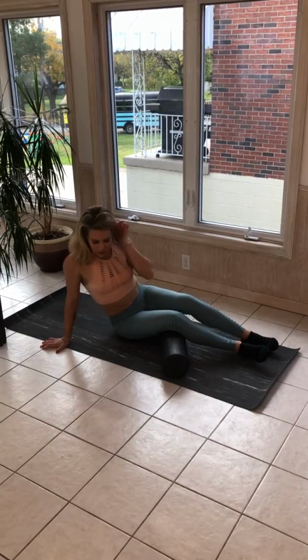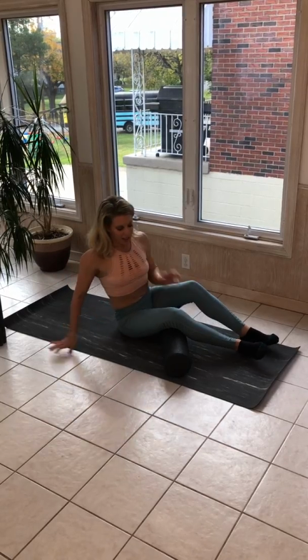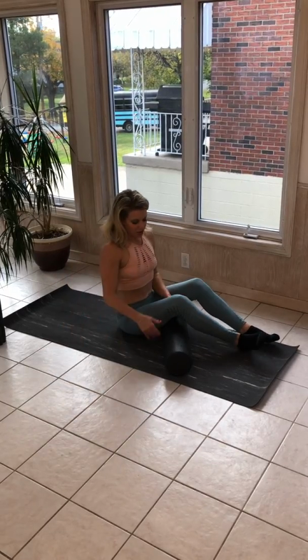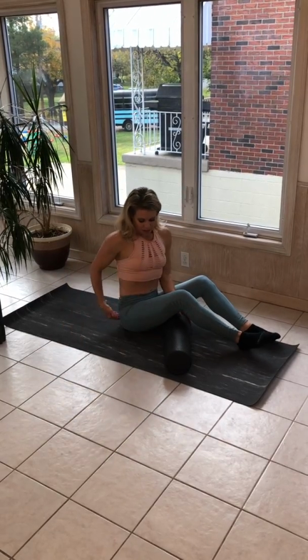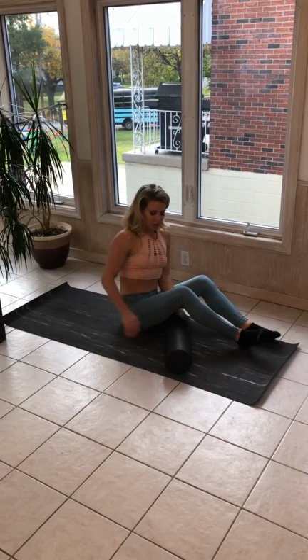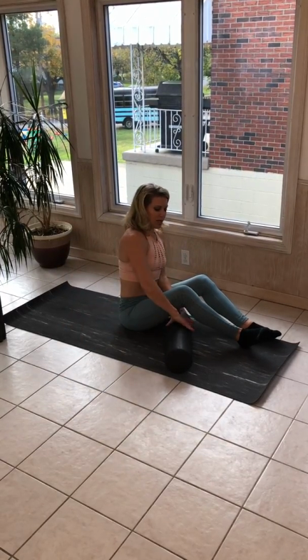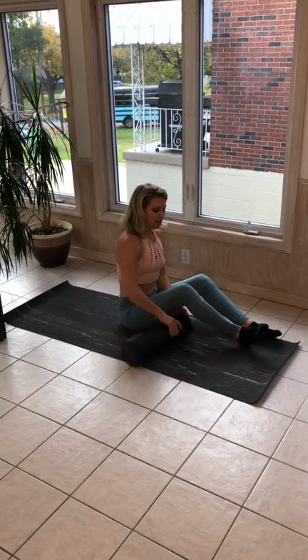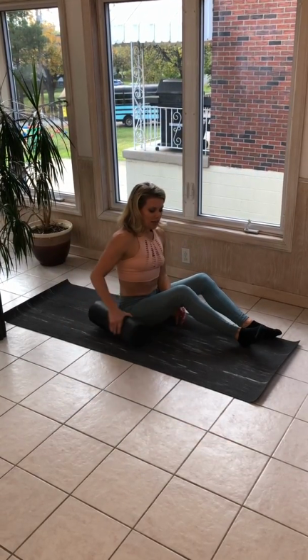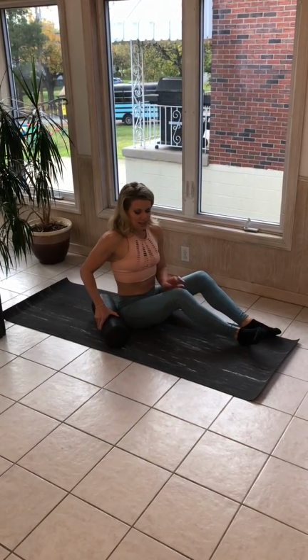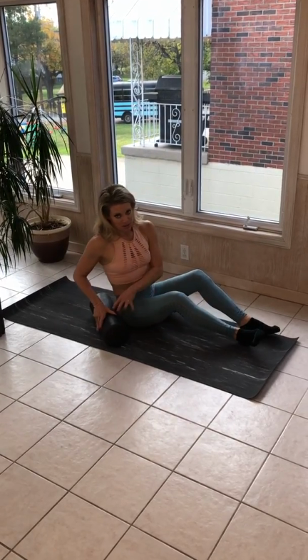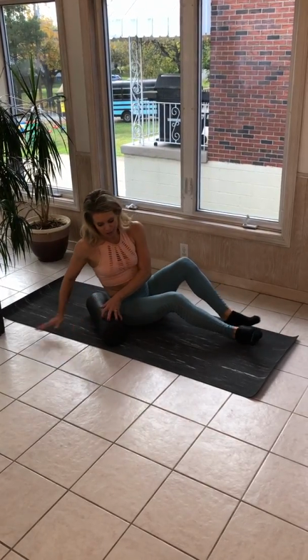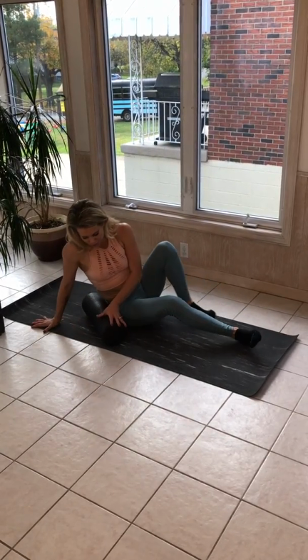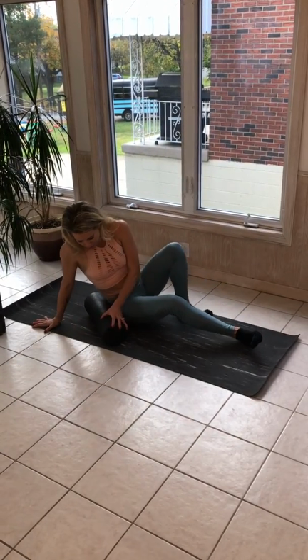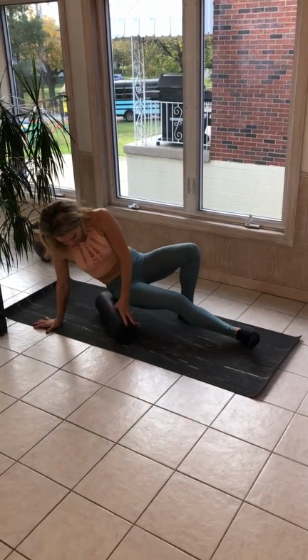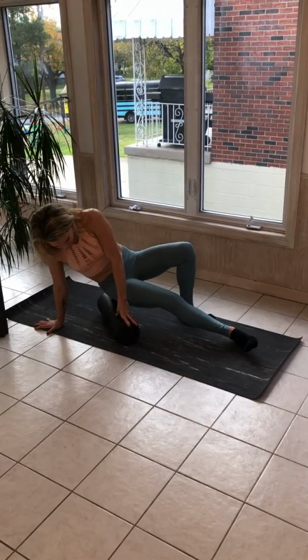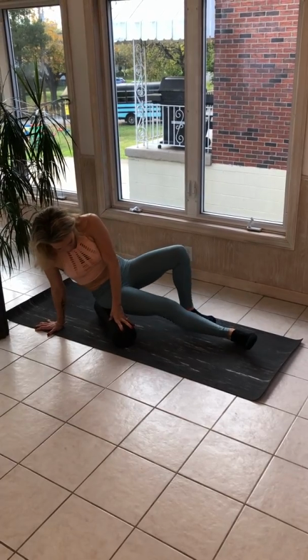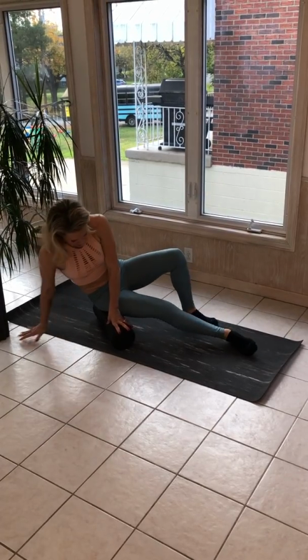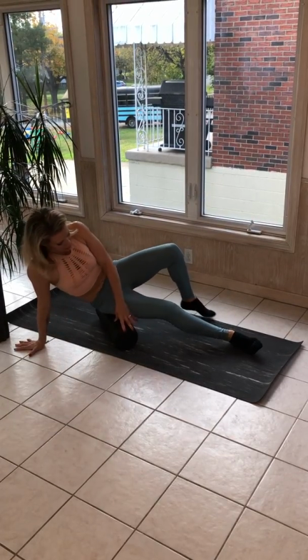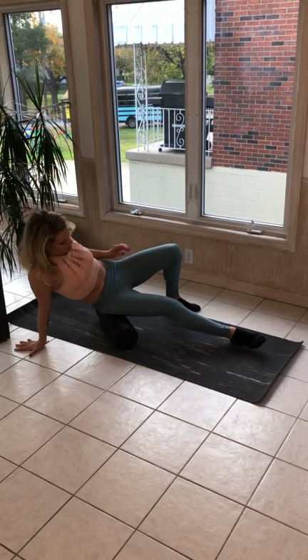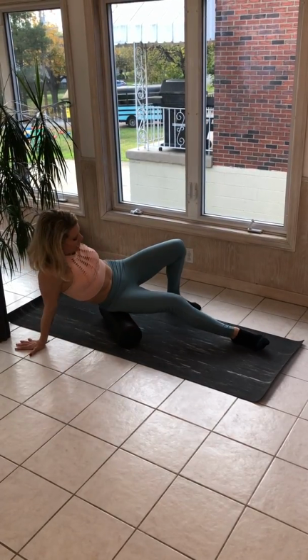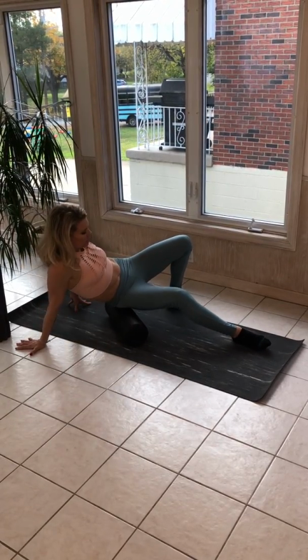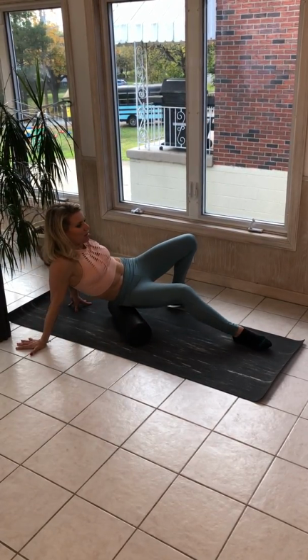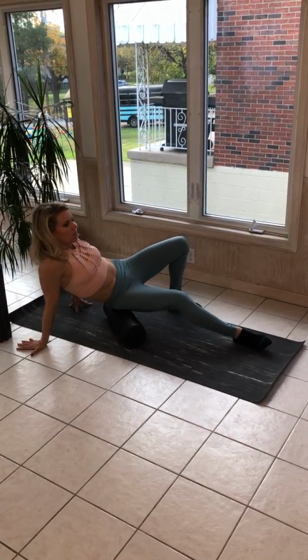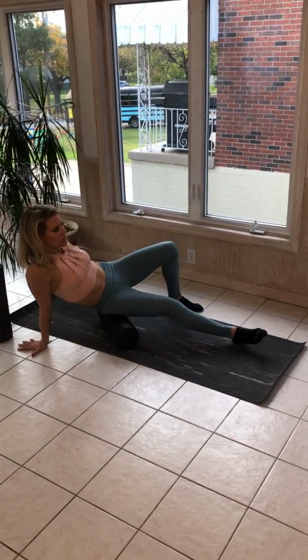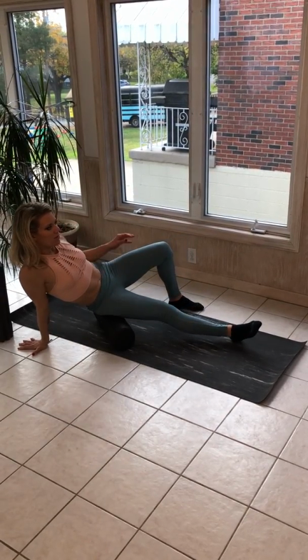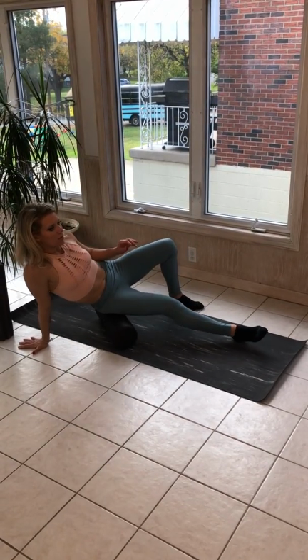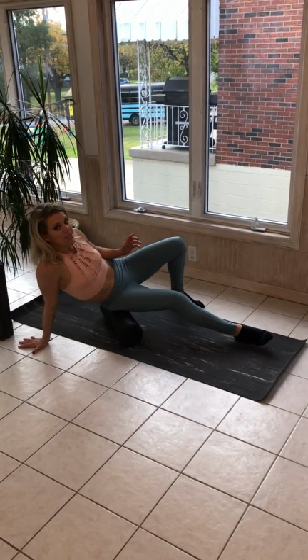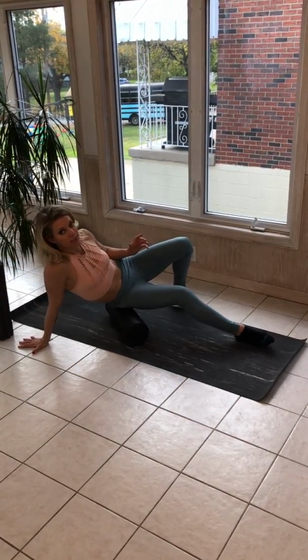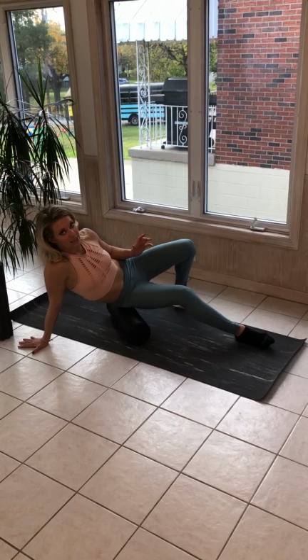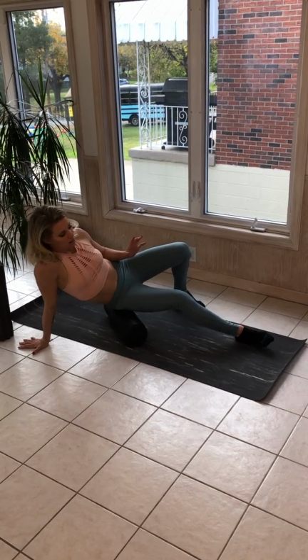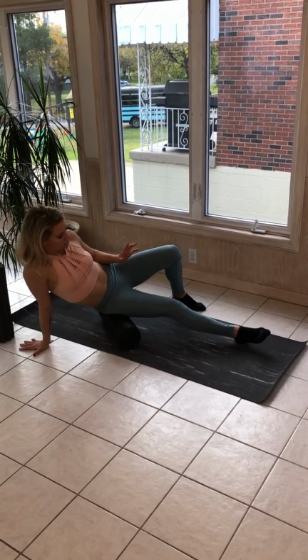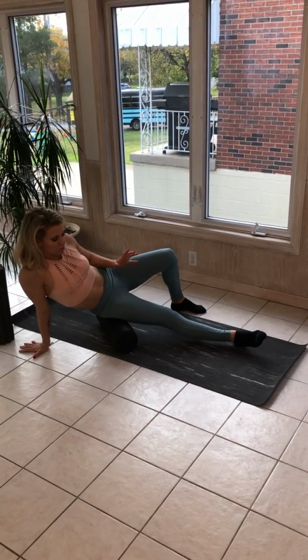Now, I actually do really like to roll out any tight spots of my glutes. So then I'm going to turn the foam roller kind of toward an angle where I start to feel a deep release along the glutes.